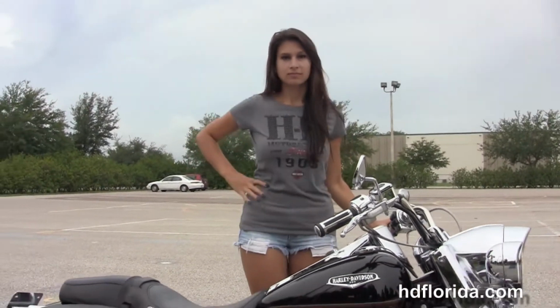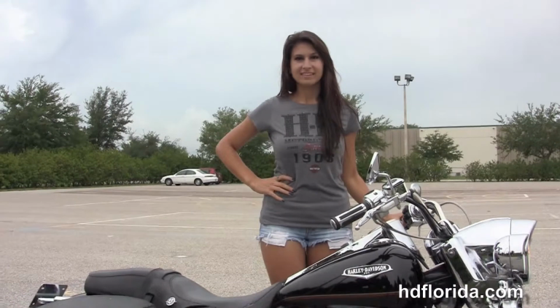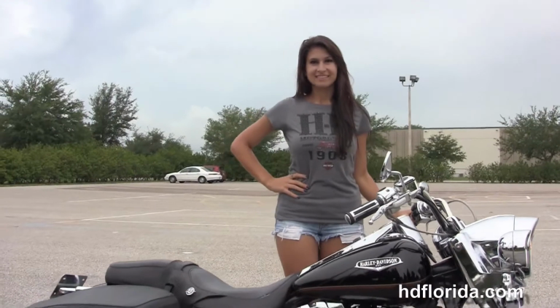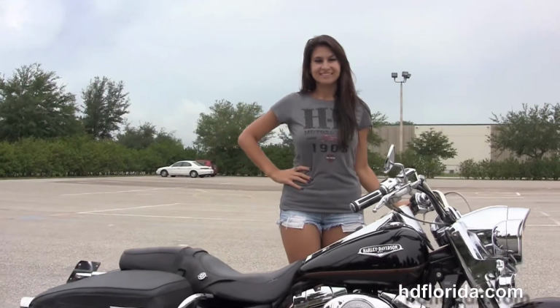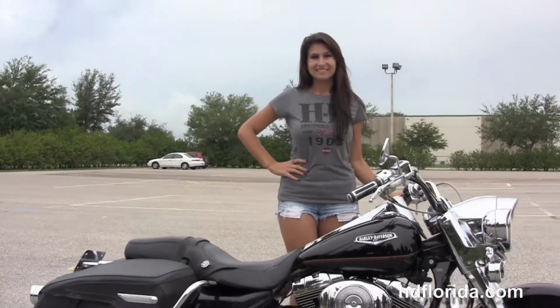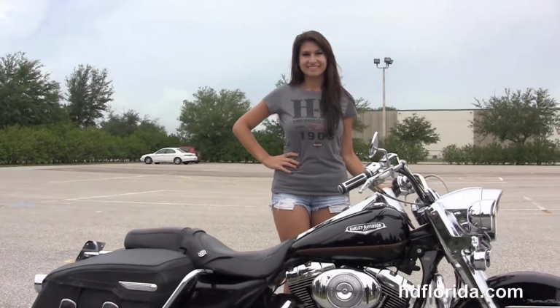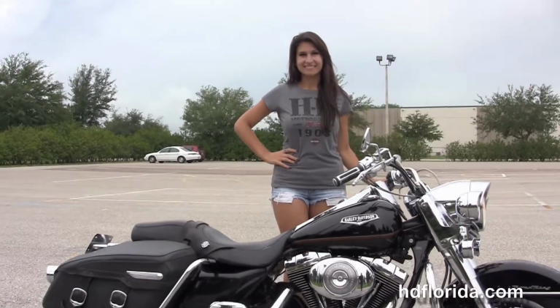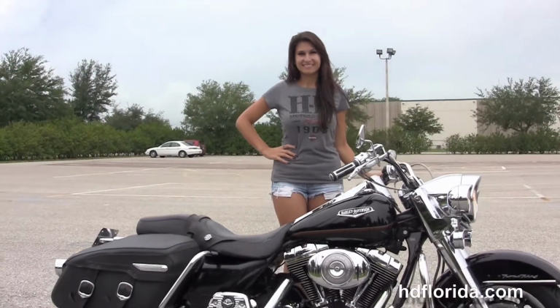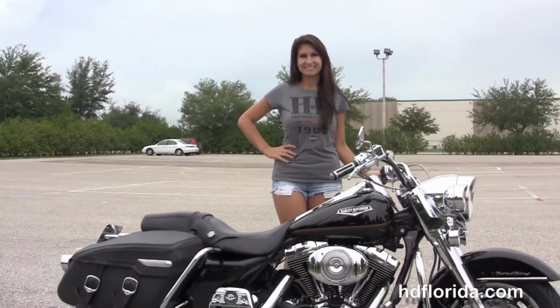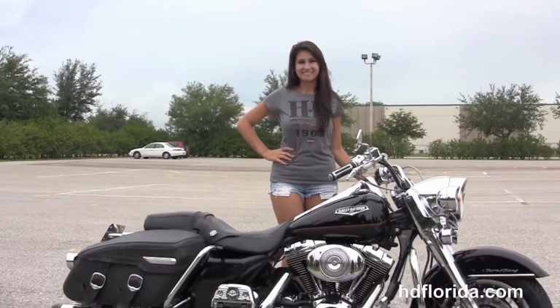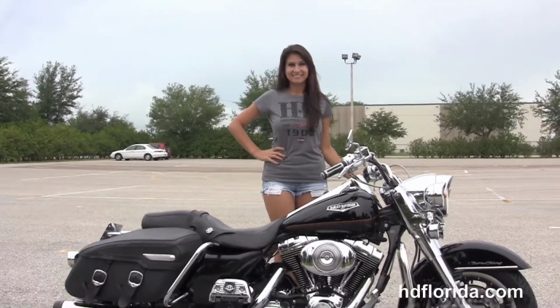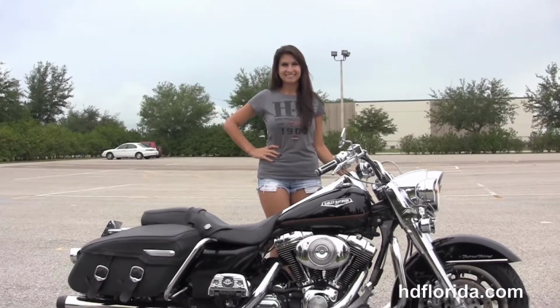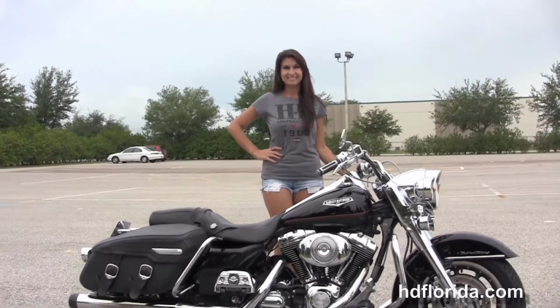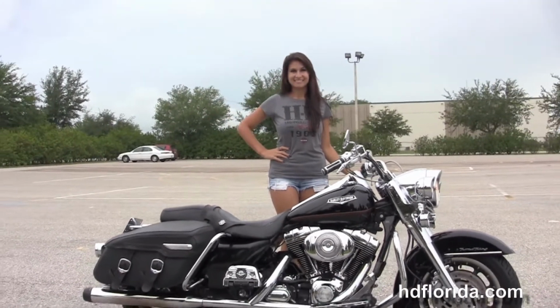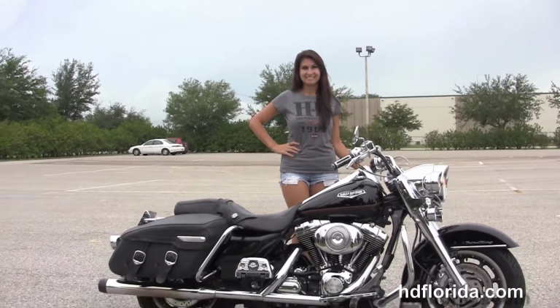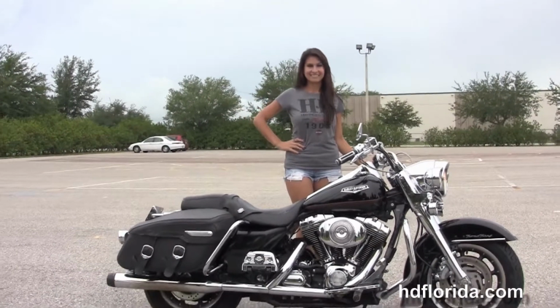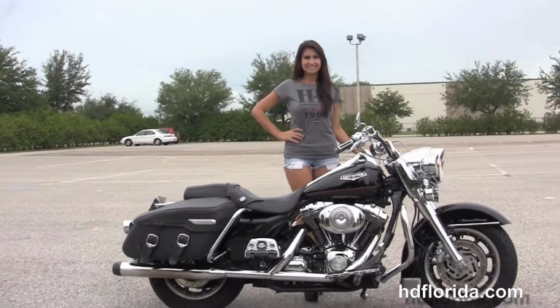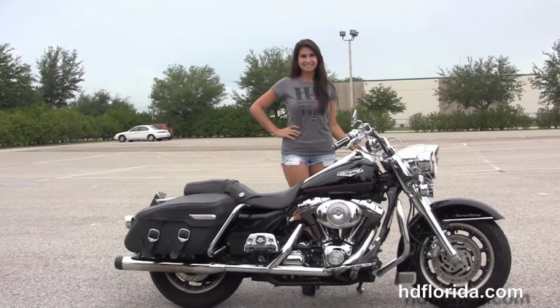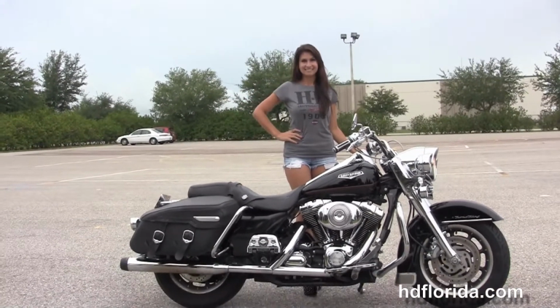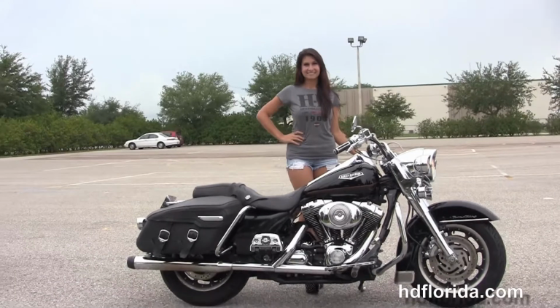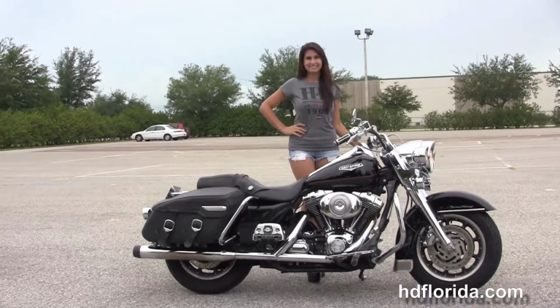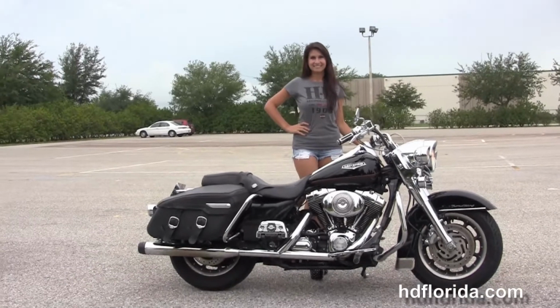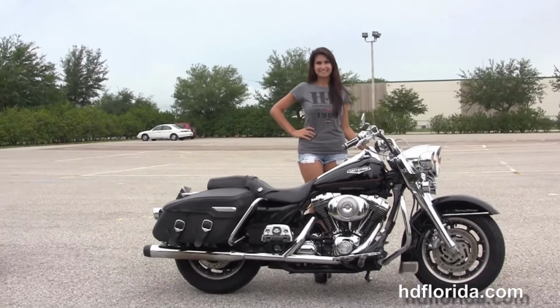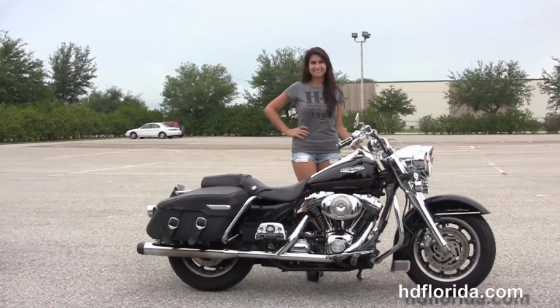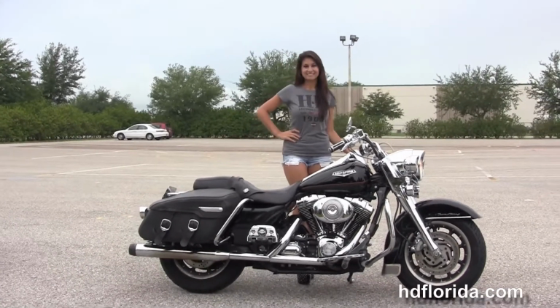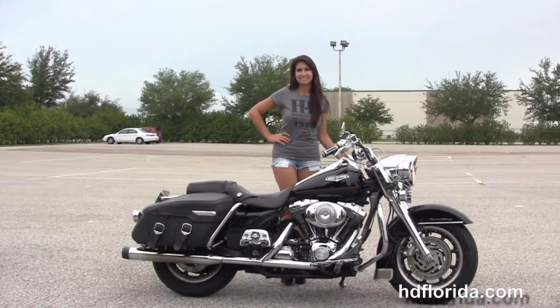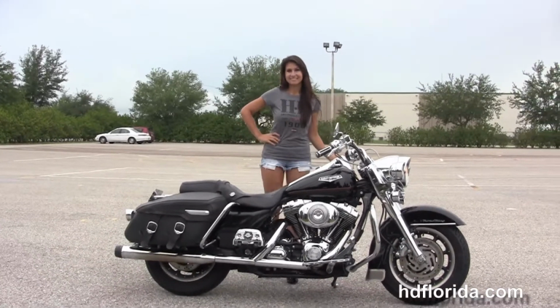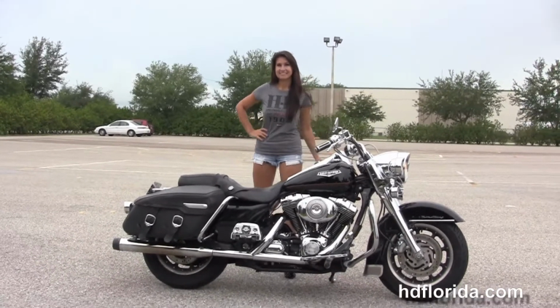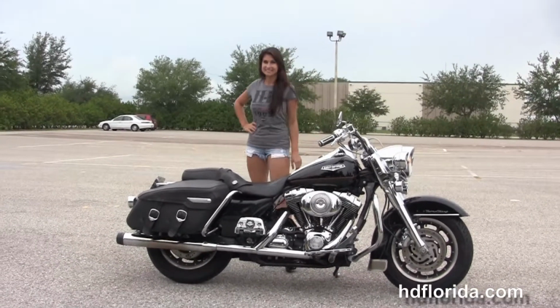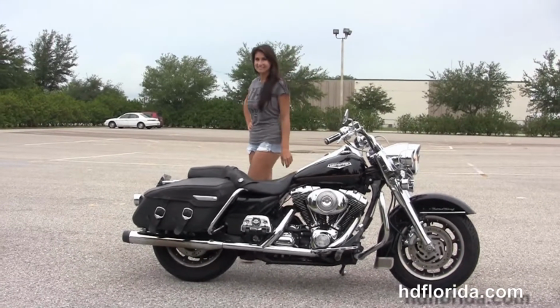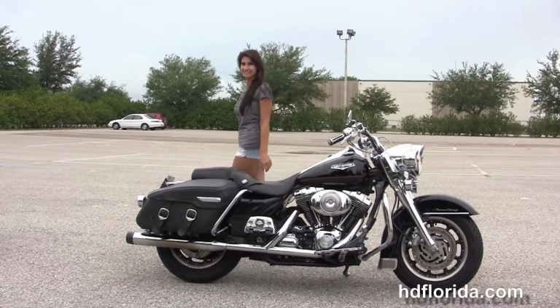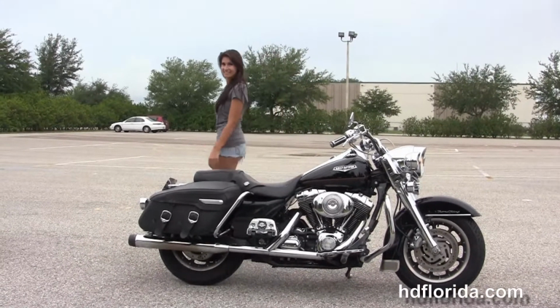Here at the world famous Harley-Davidson of Florida, all our bikes are fully serviced and safety inspected. We take anything on trade: import motorcycles, cars, campers, trailers, boats, RVs, ATVs — you name it, we take it, as long as we don't have to feed it.